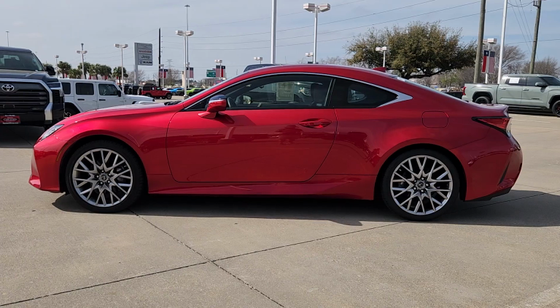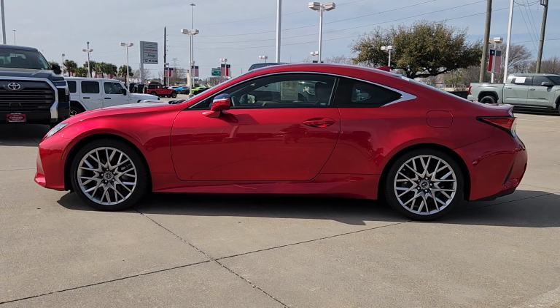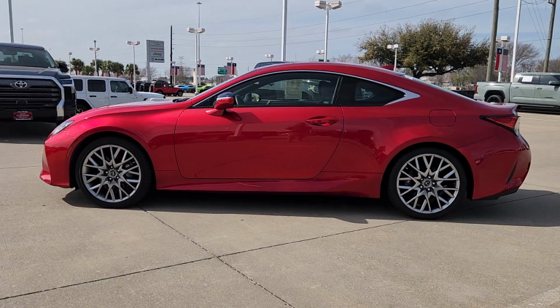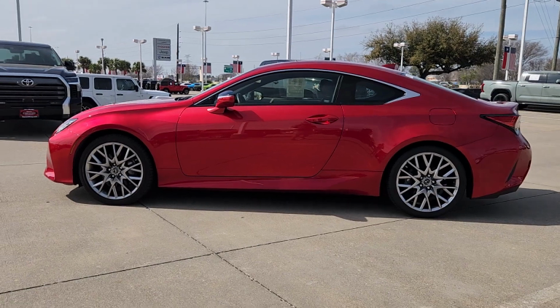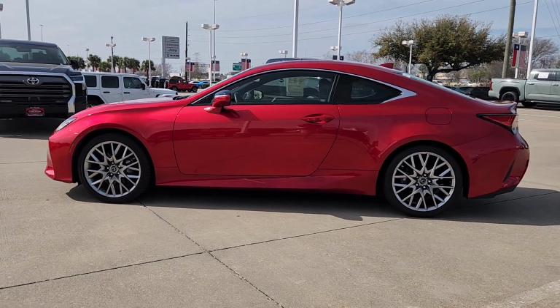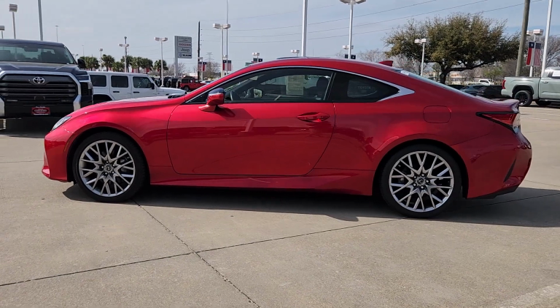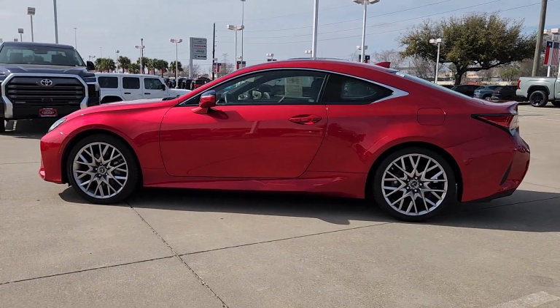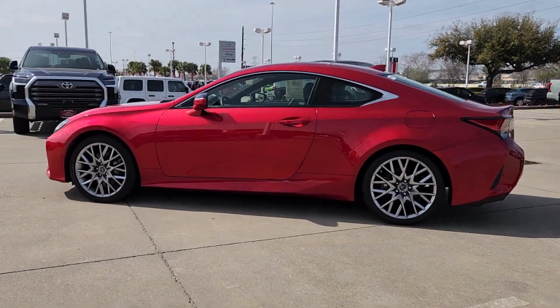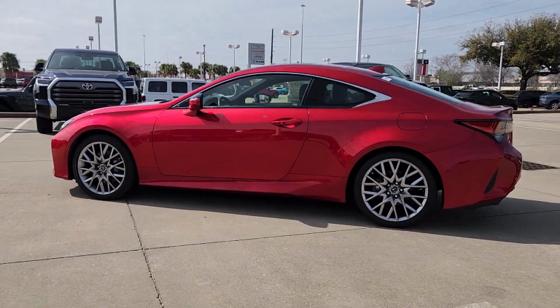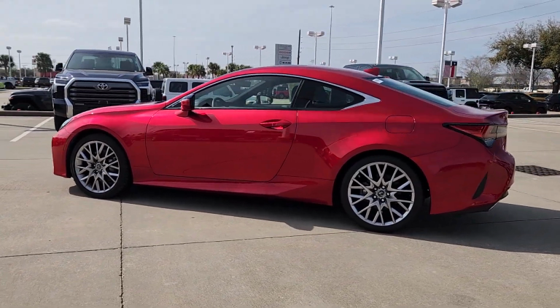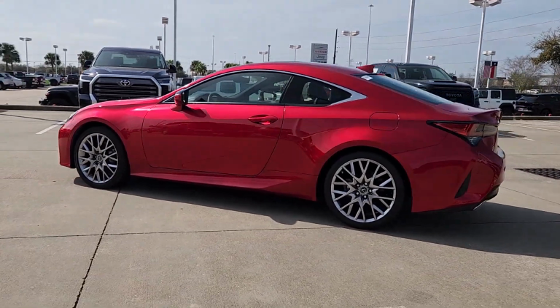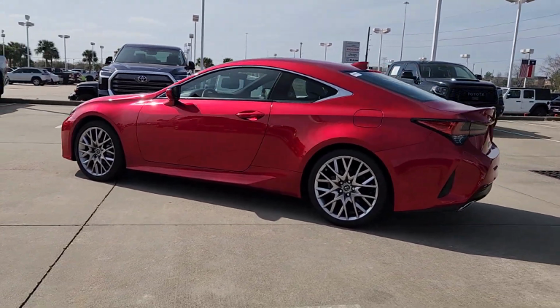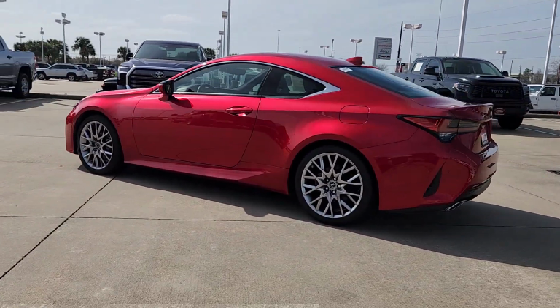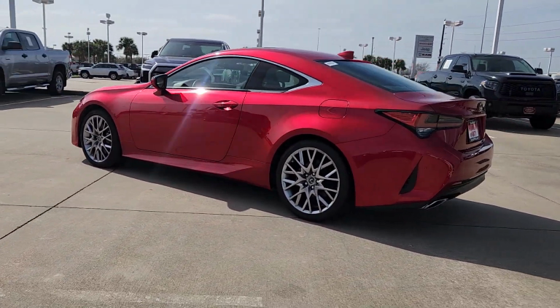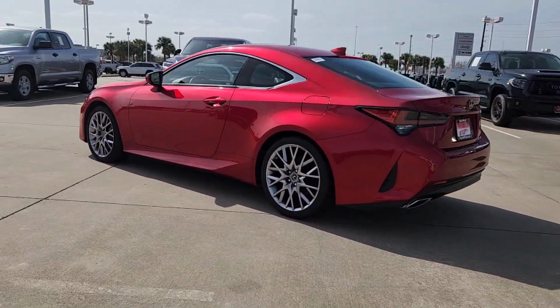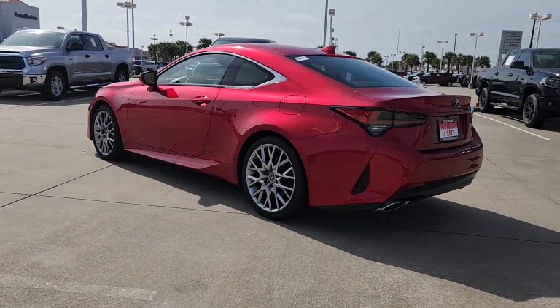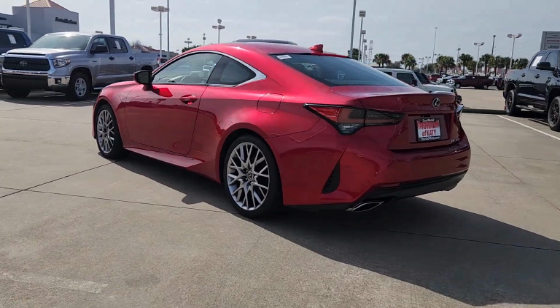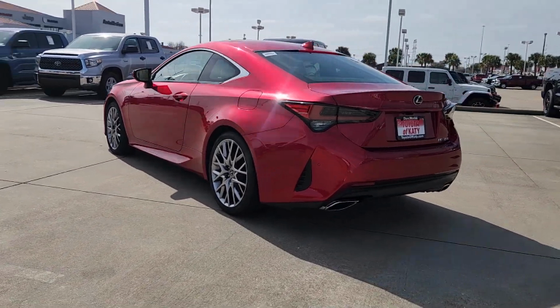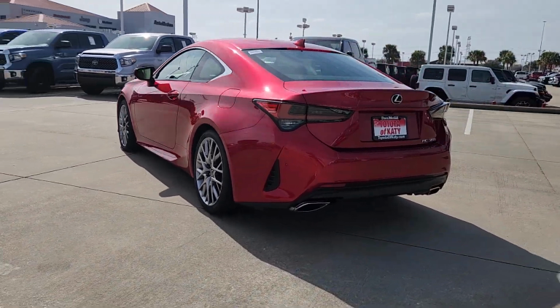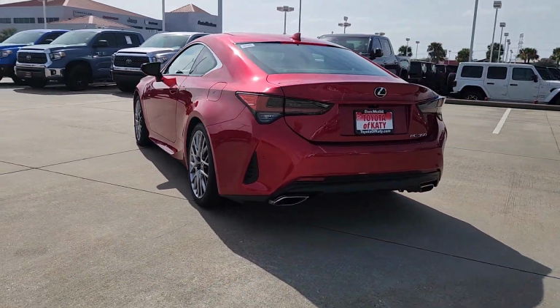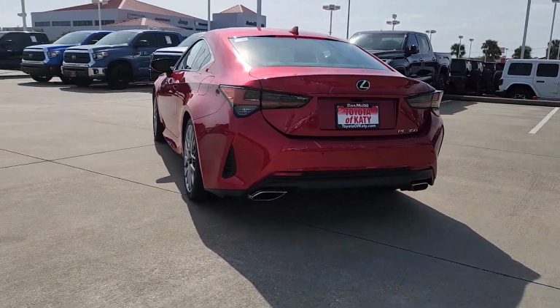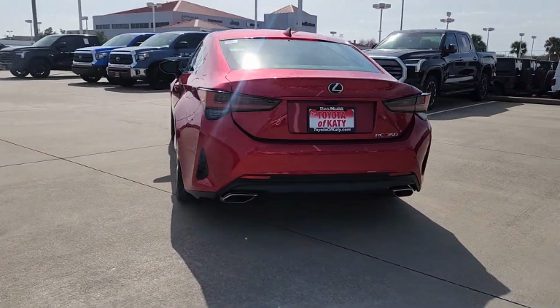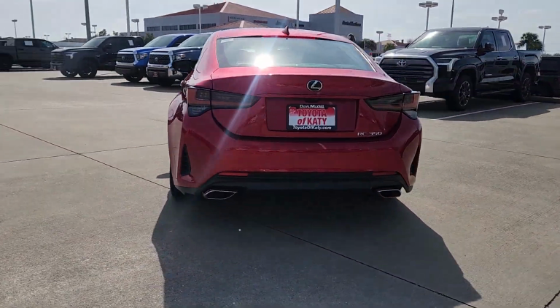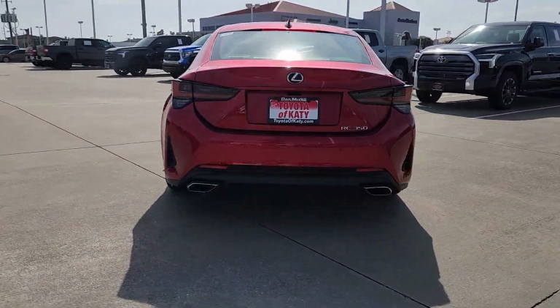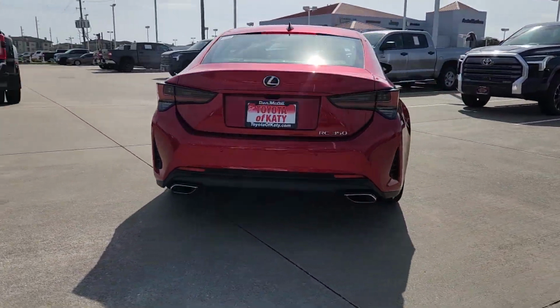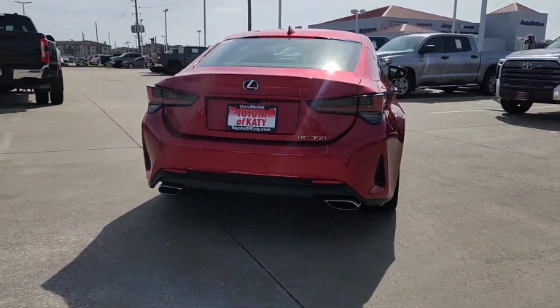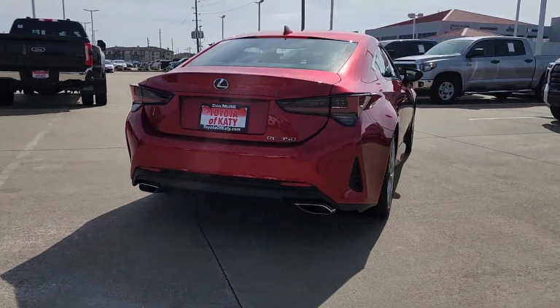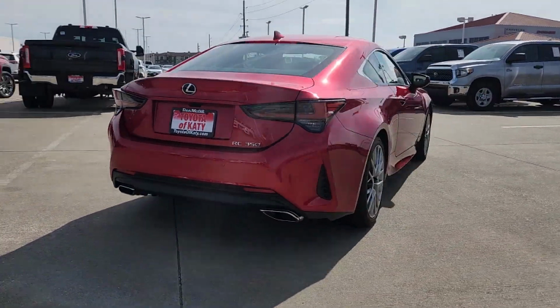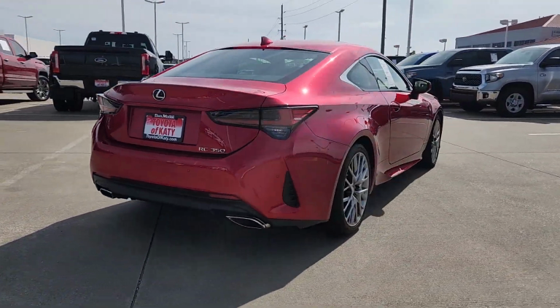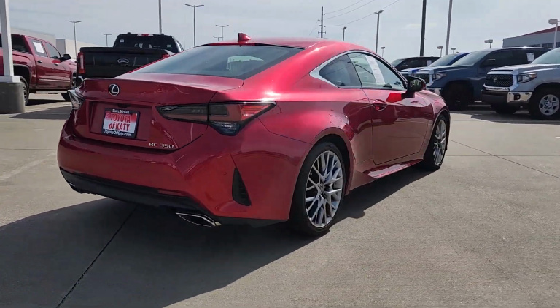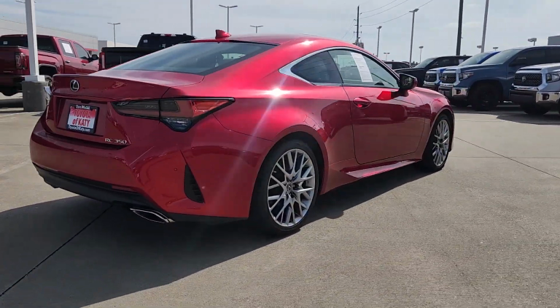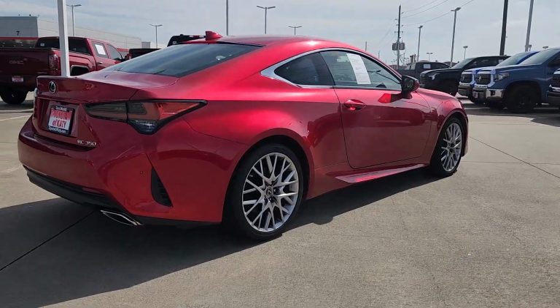Looking for your dream car? It could be the 2019 Lexus RC. With less than 30,000 miles on the odometer, this vehicle stands out from the rest.